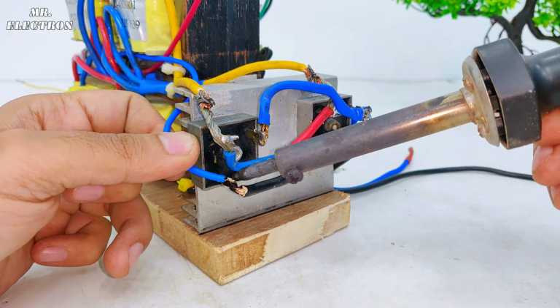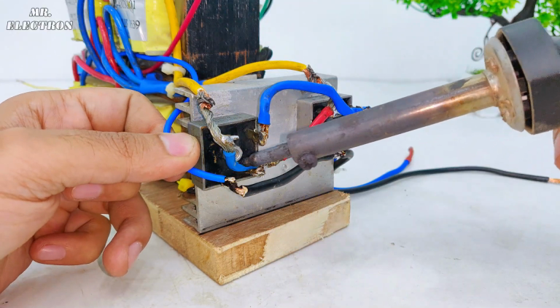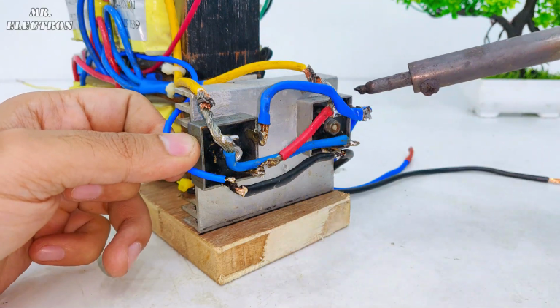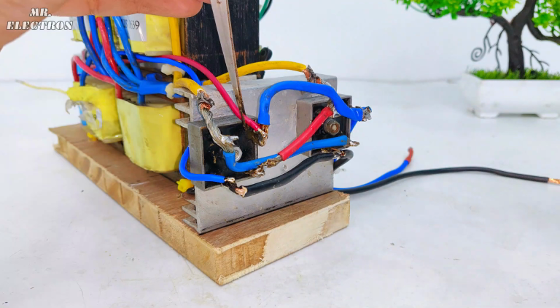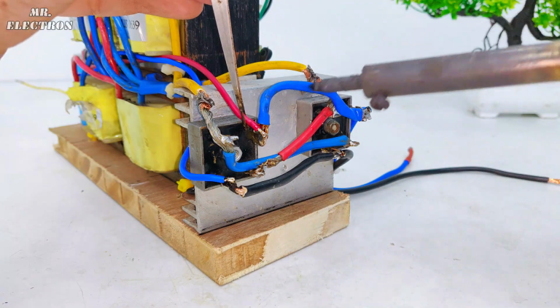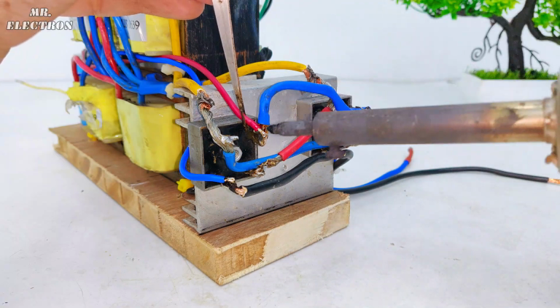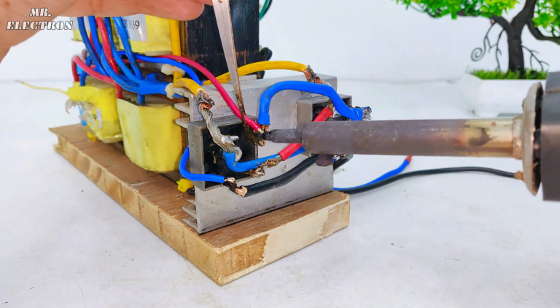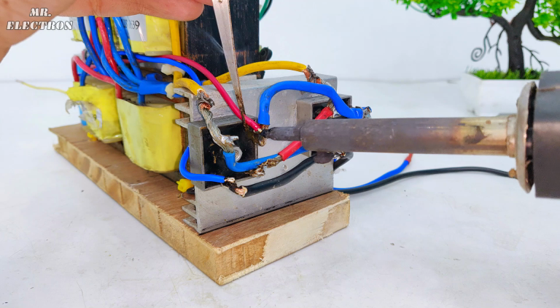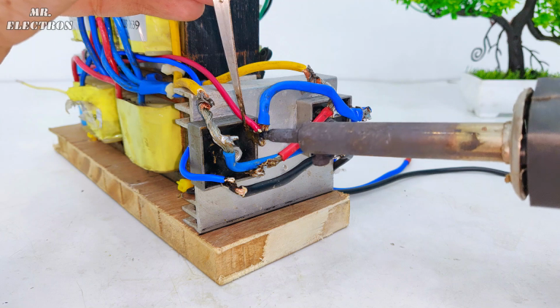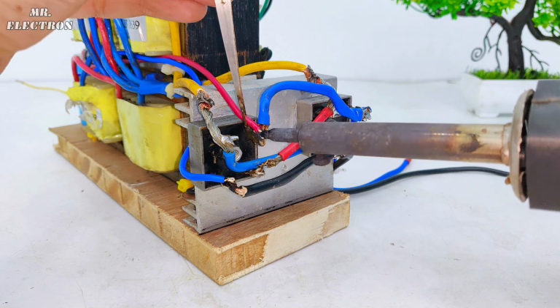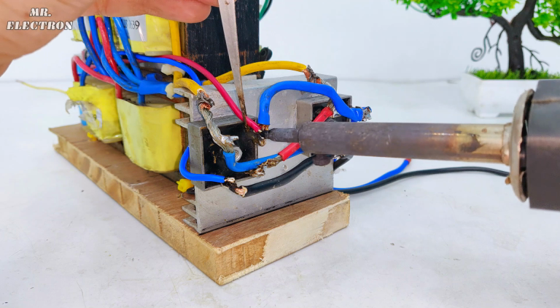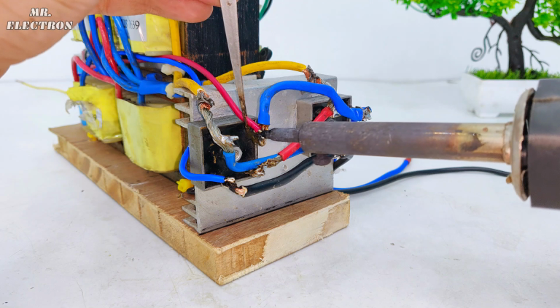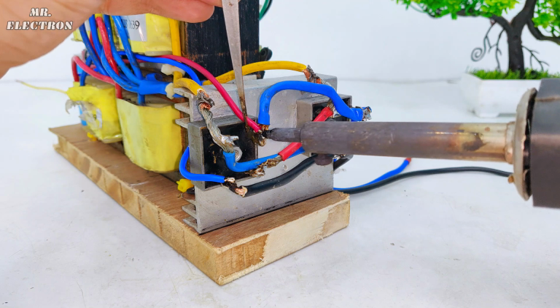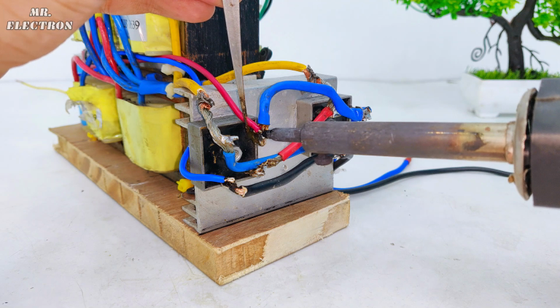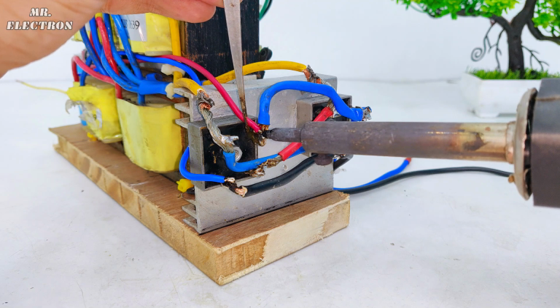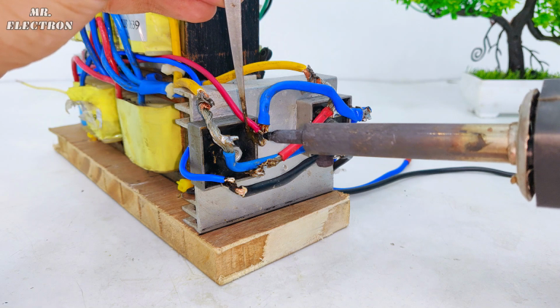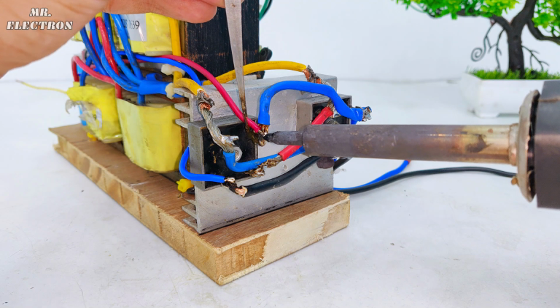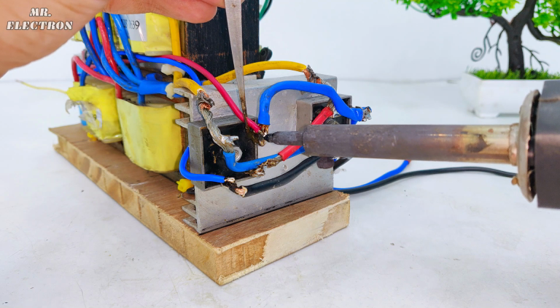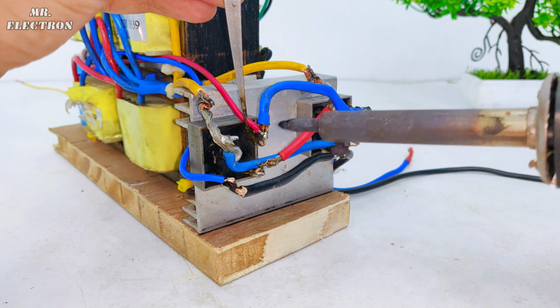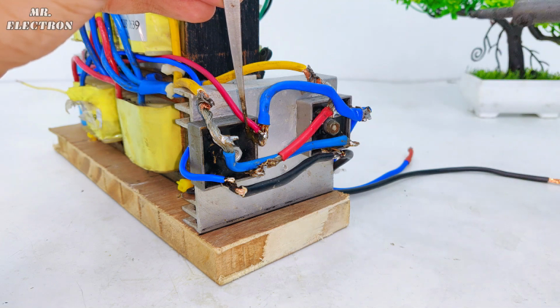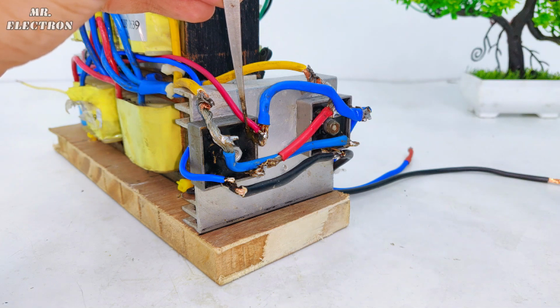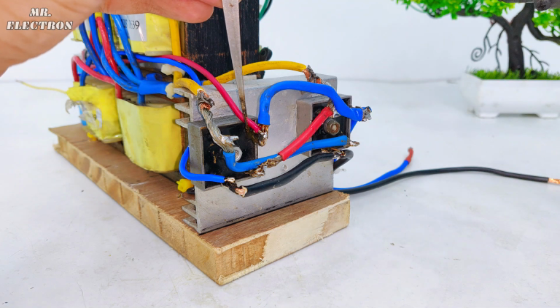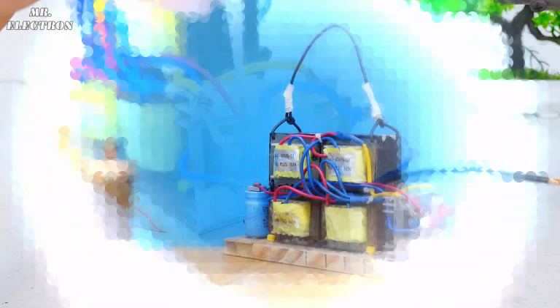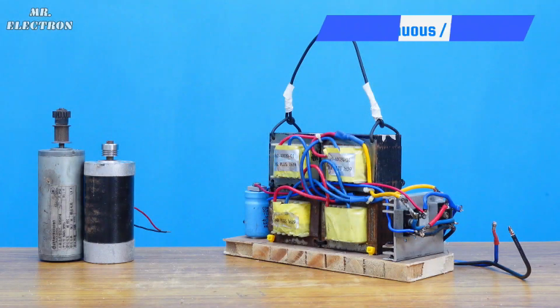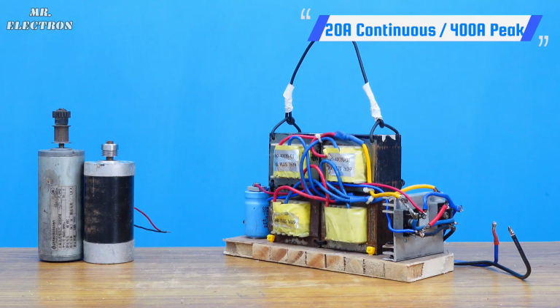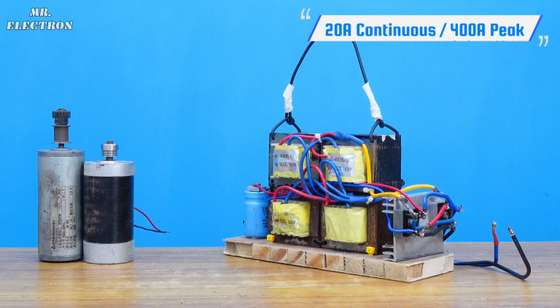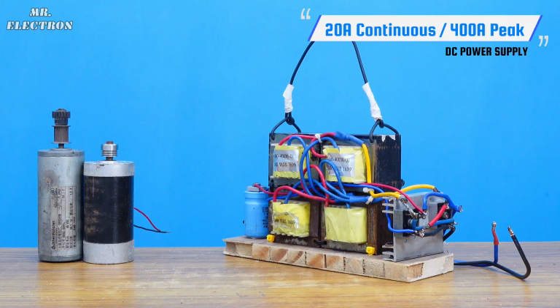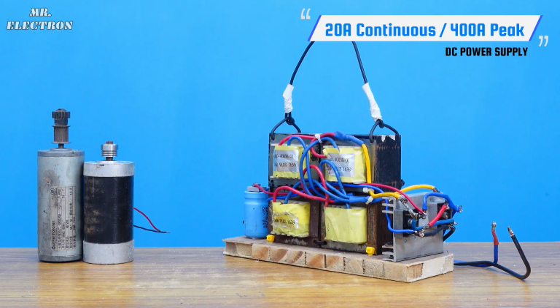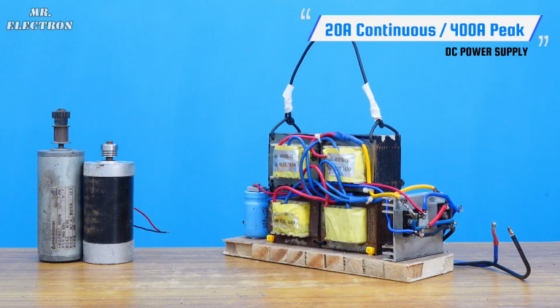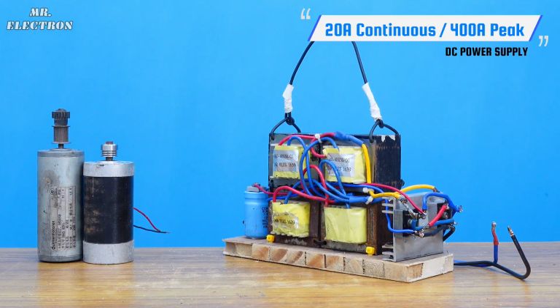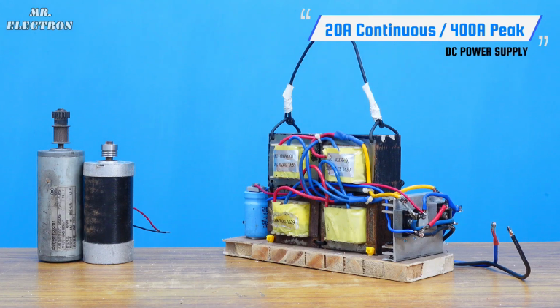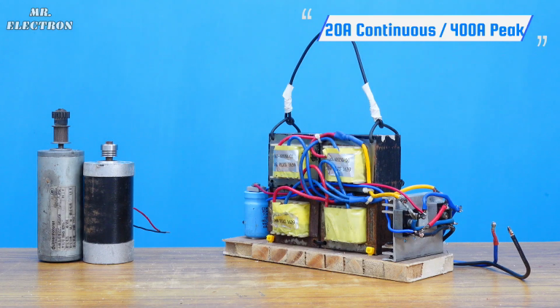Finally, our portable high current power supply is fully complete. It can handle a maximum of up to 400 amperes peak. So let's test it.